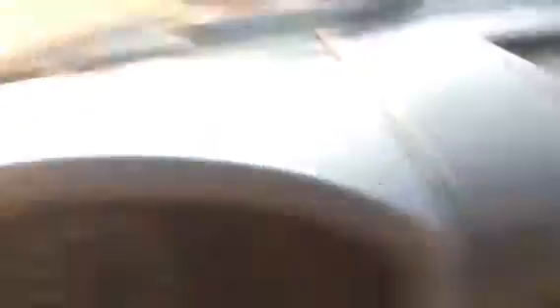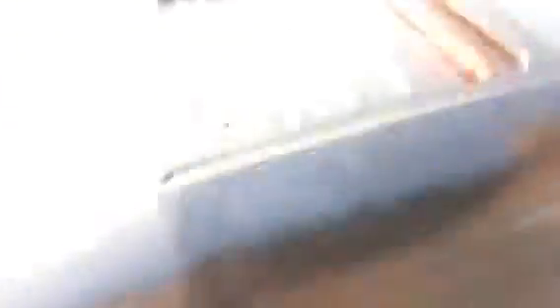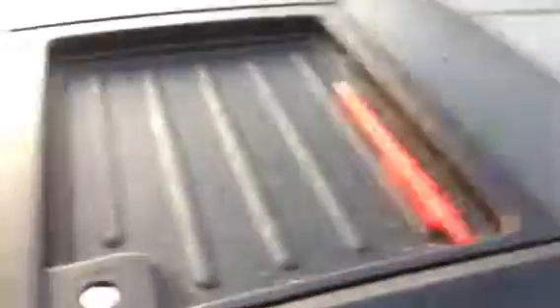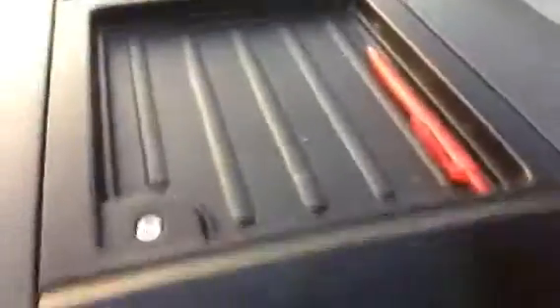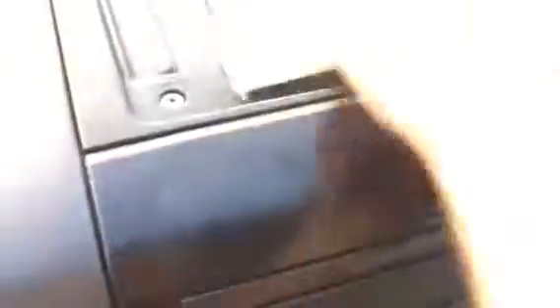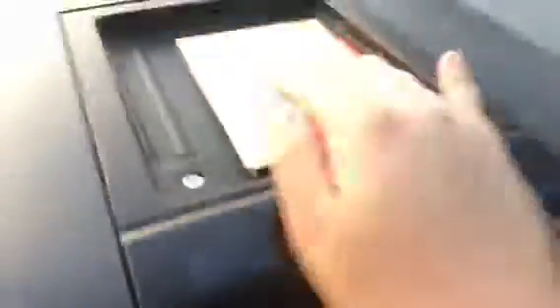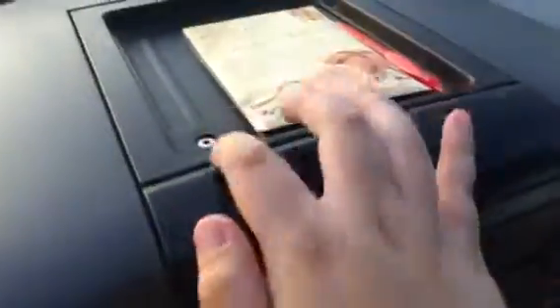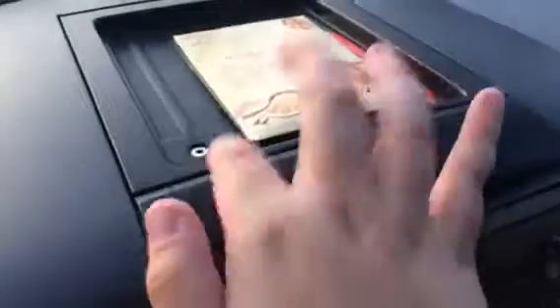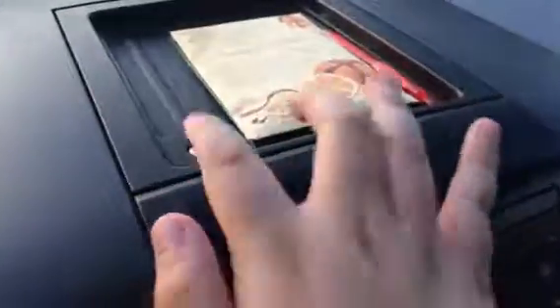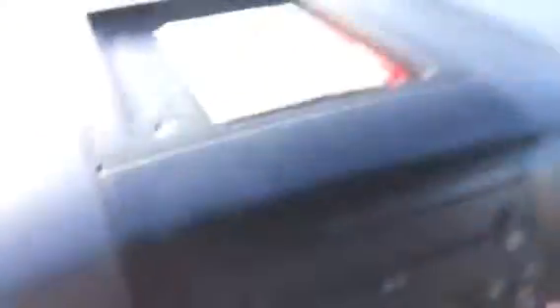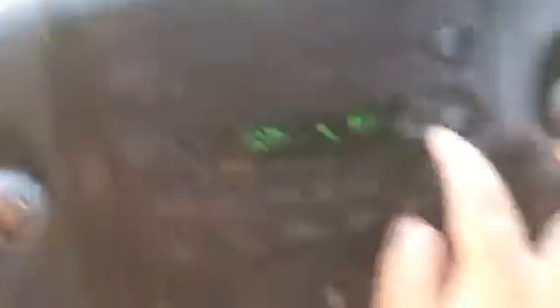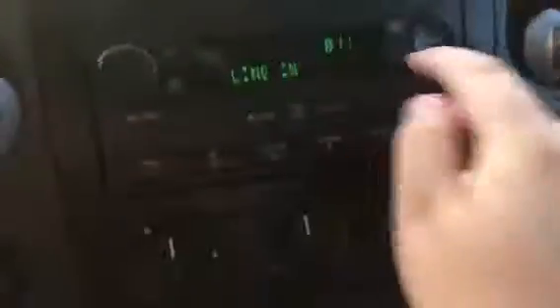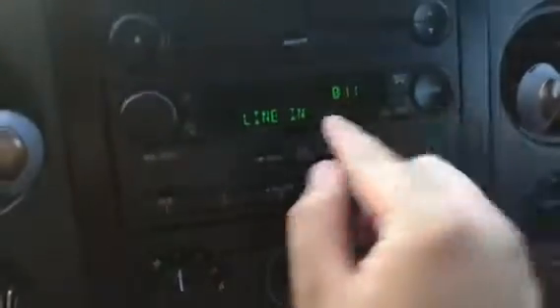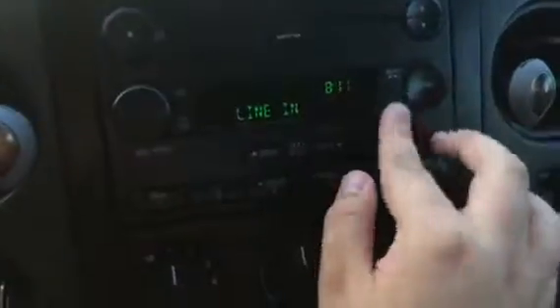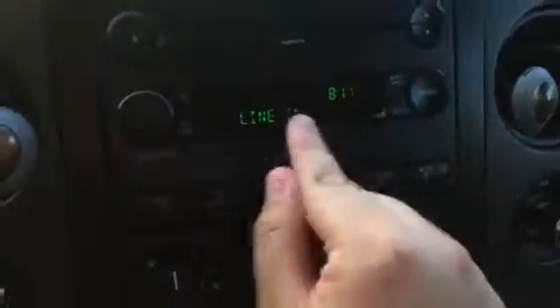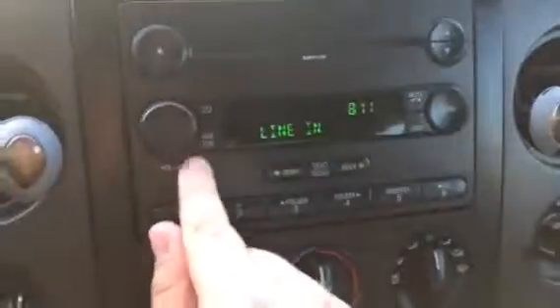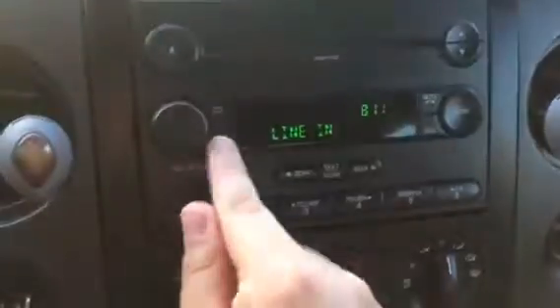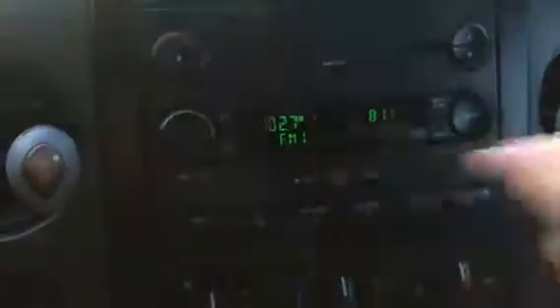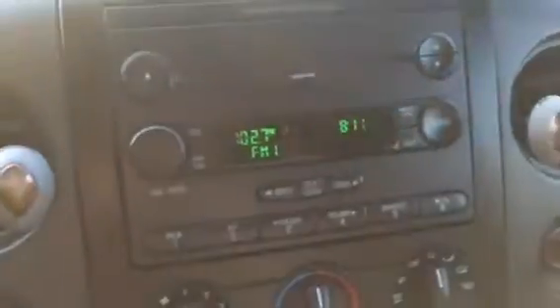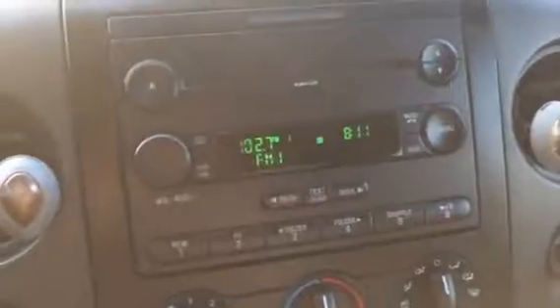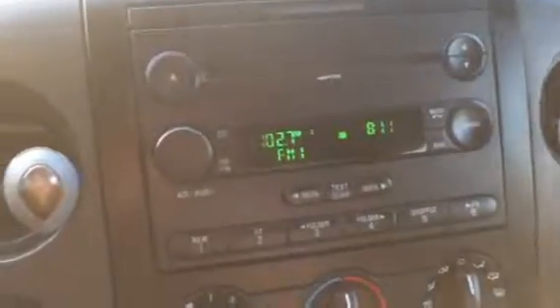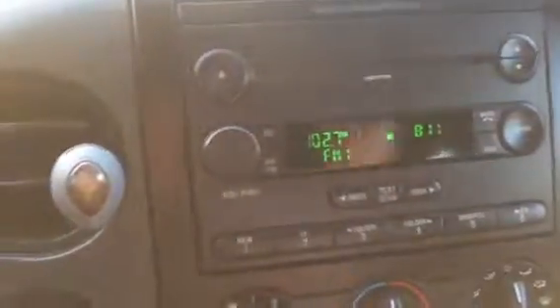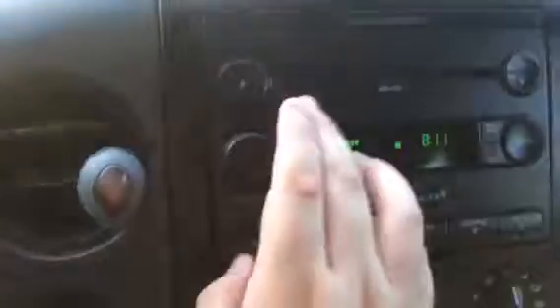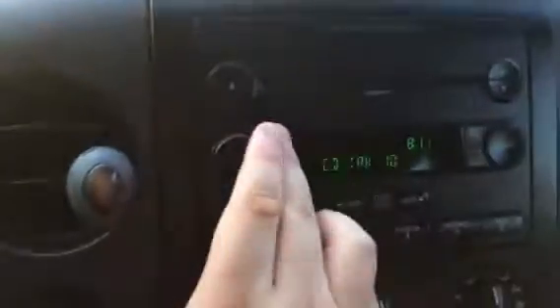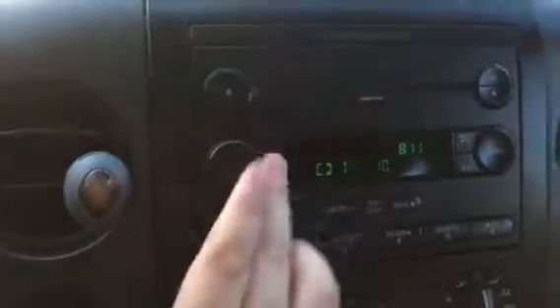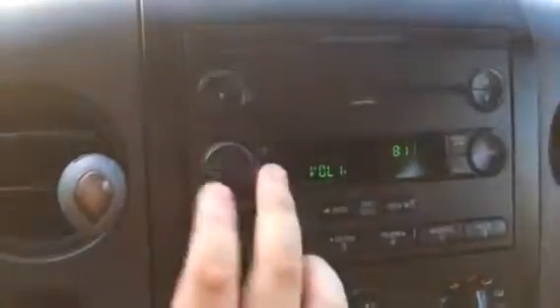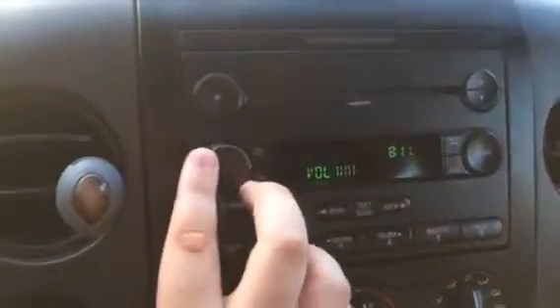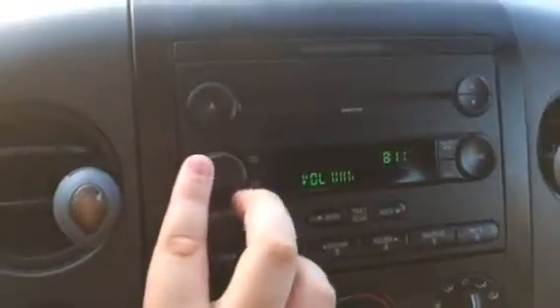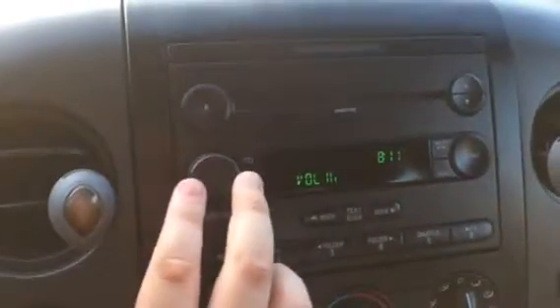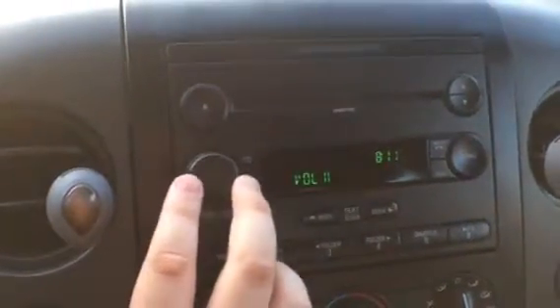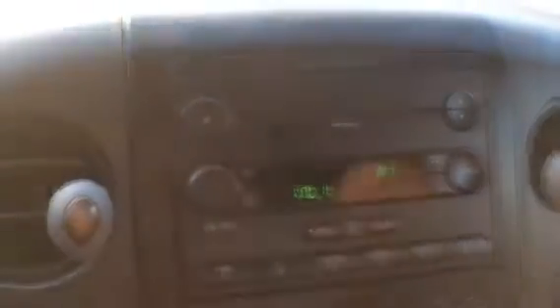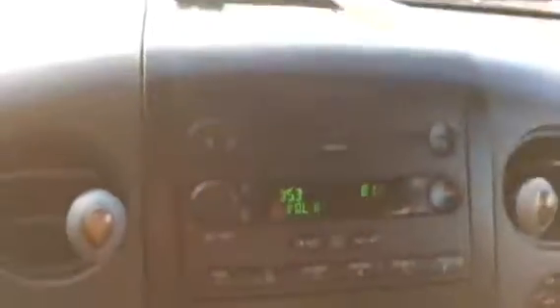Up here you've got some storage. That's where your aux cable would plug in, and you hit this button and it says line in. FM. You got CD — we don't even know what's in here.